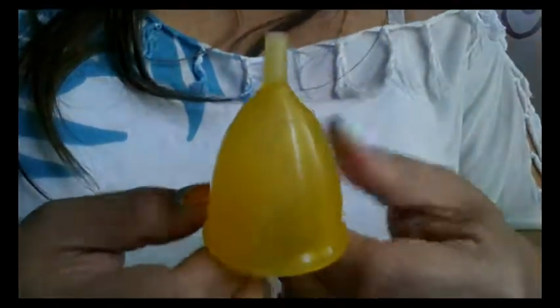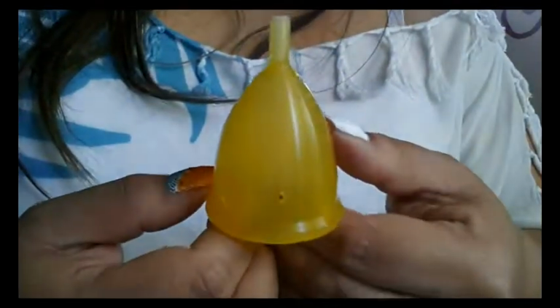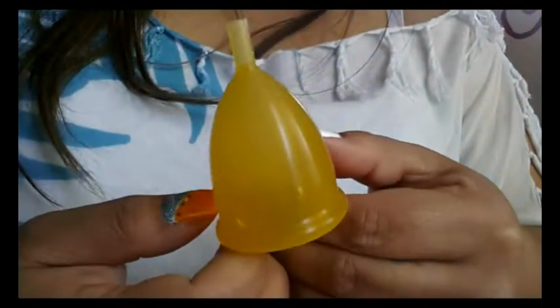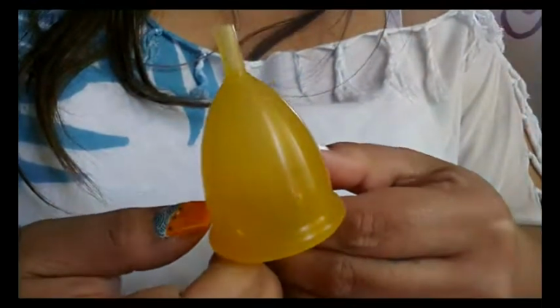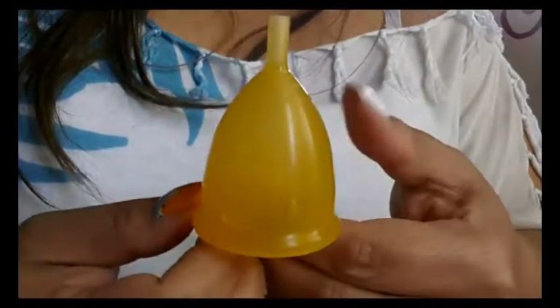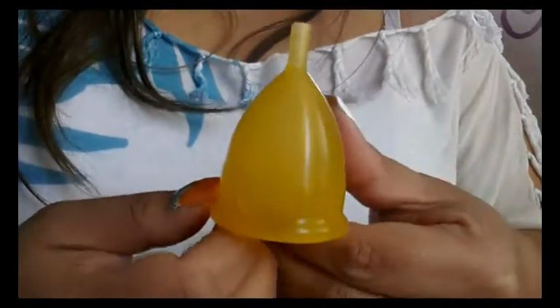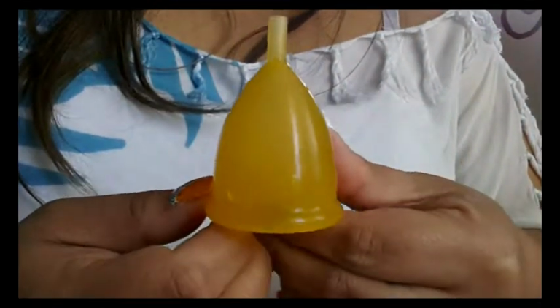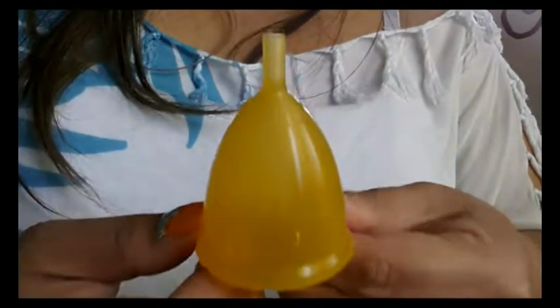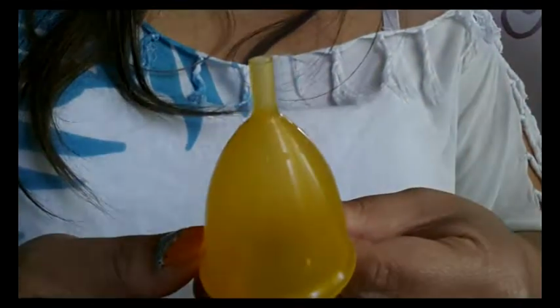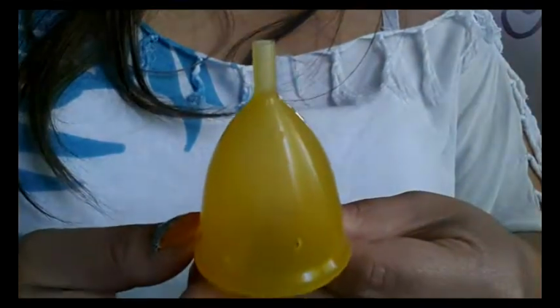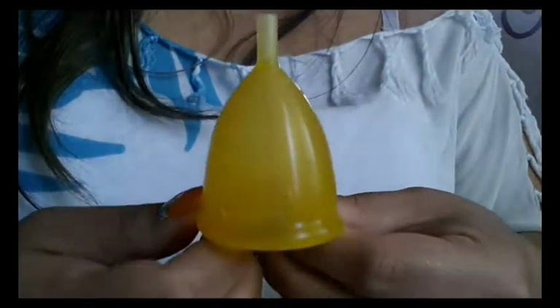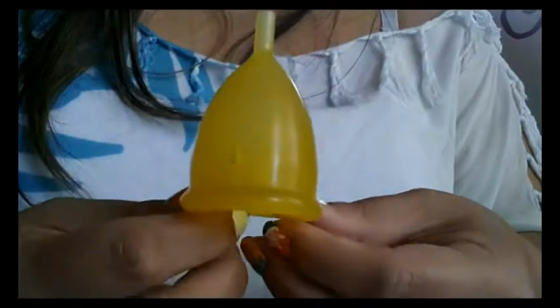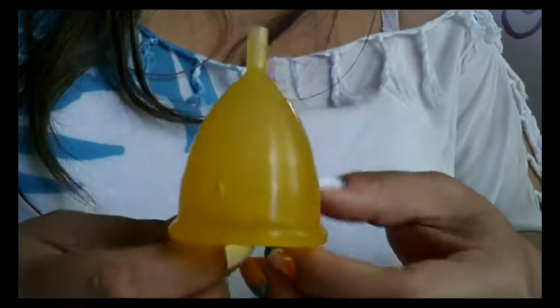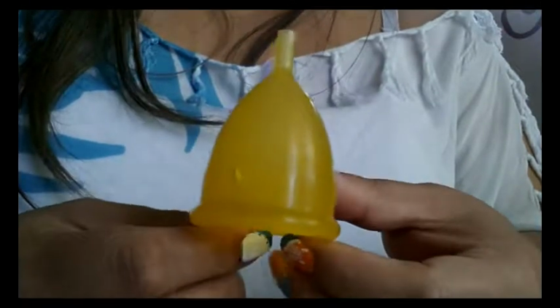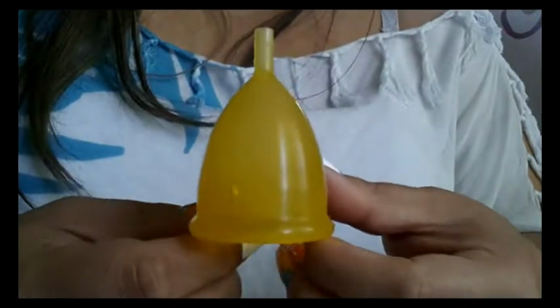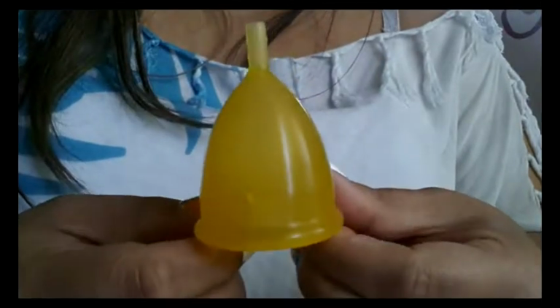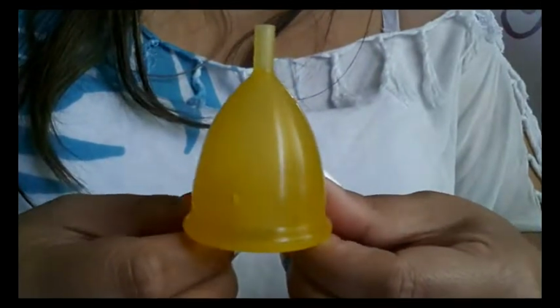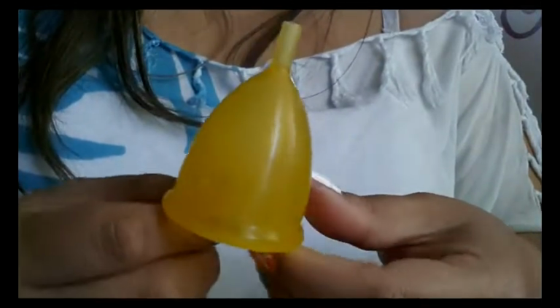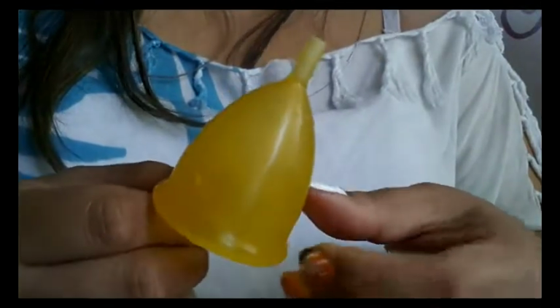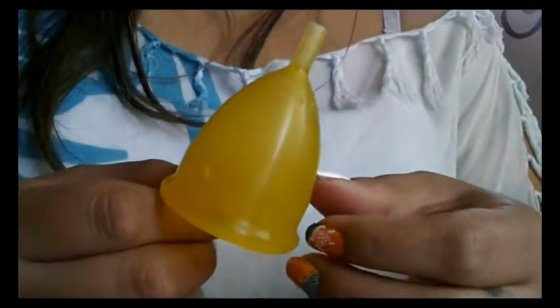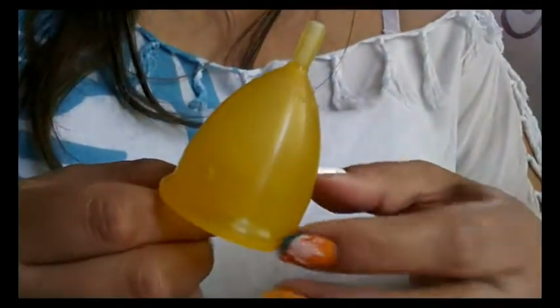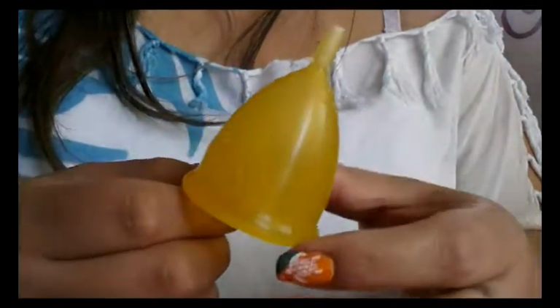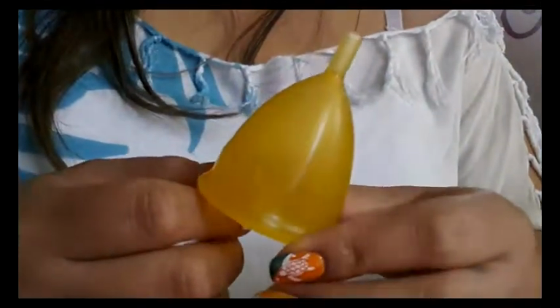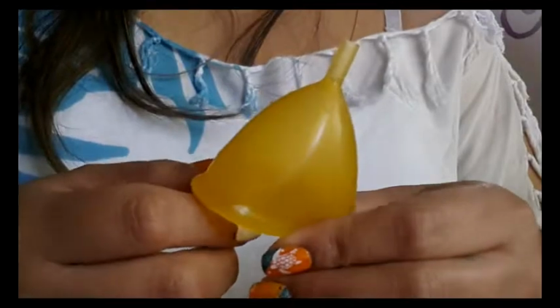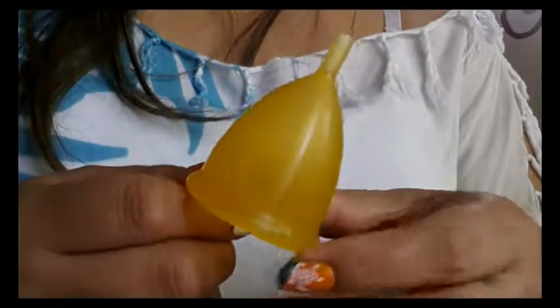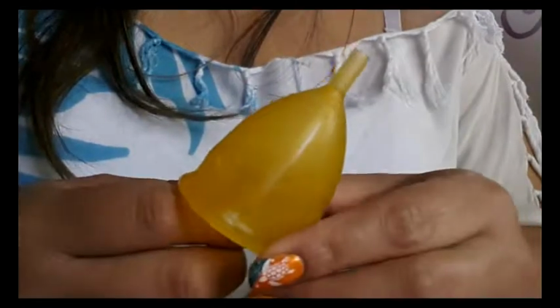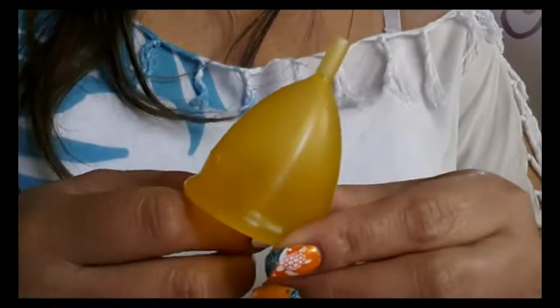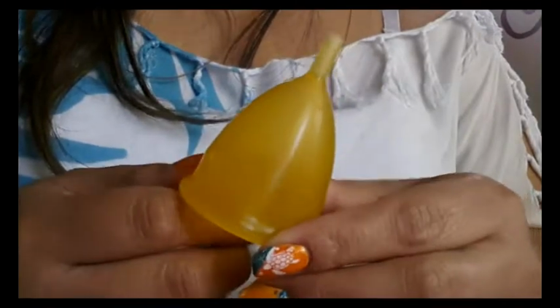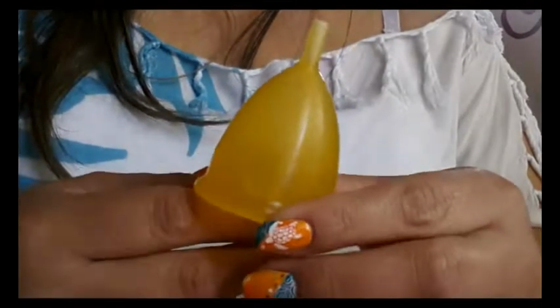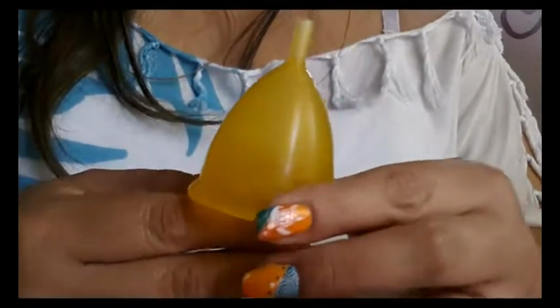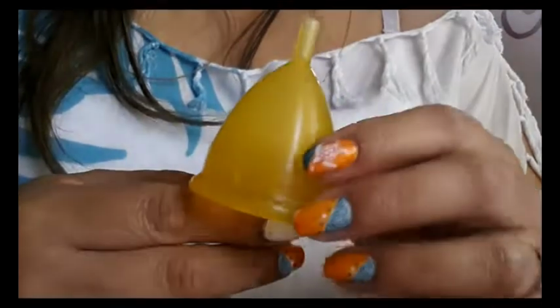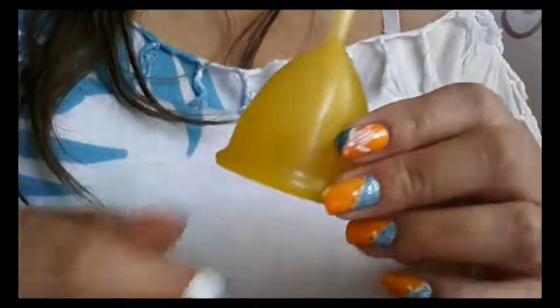I do want to mention that on the Lady Cup website they do say that you can boil this cup — most cups you can boil but I have seen questions asking if a cup can be boiled so I thought I'd mention that. I hope I covered any questions you might have had about the Lady Cup. If I missed something or you have additional questions you can leave me a comment below or find me on Facebook — I am Red Herring there too. Thank you, thanks for watching.